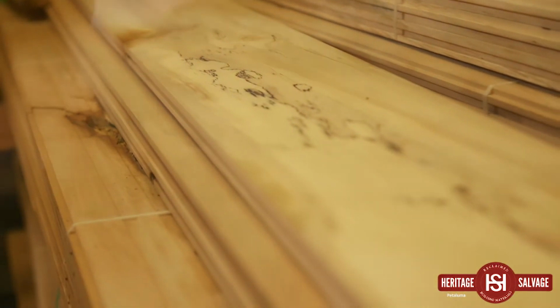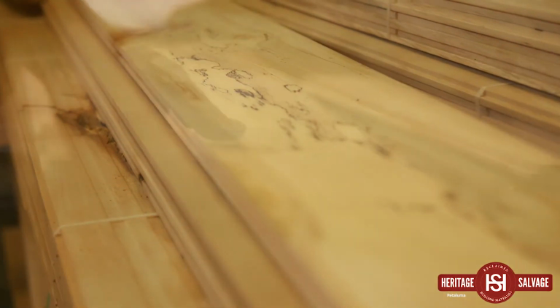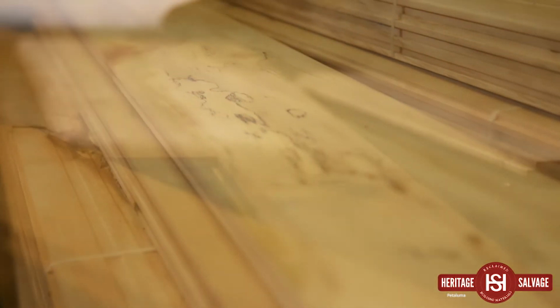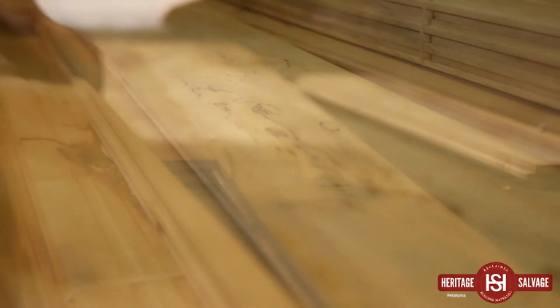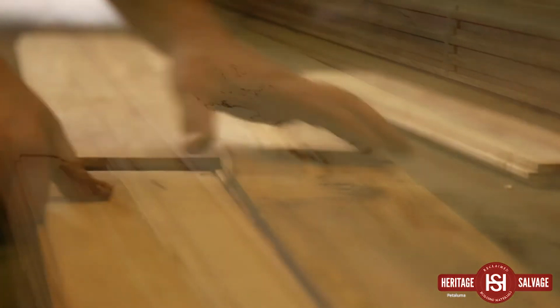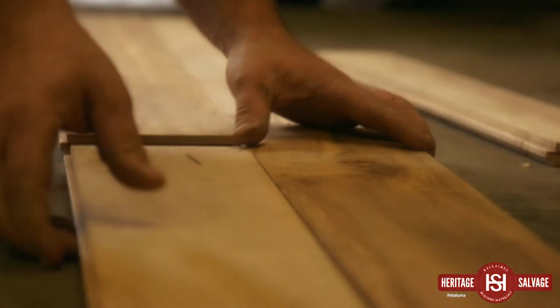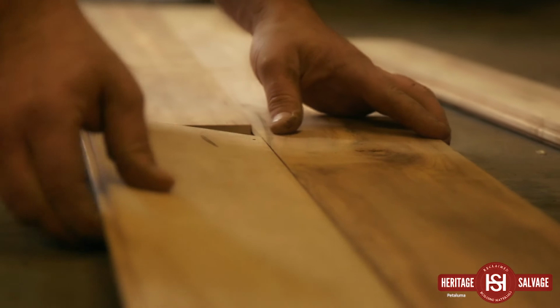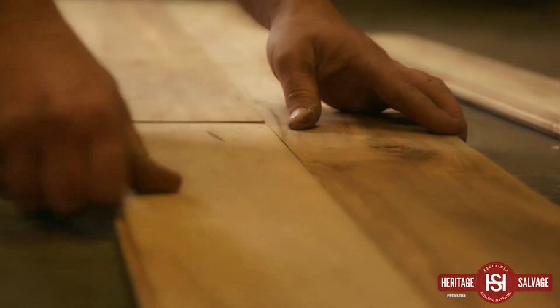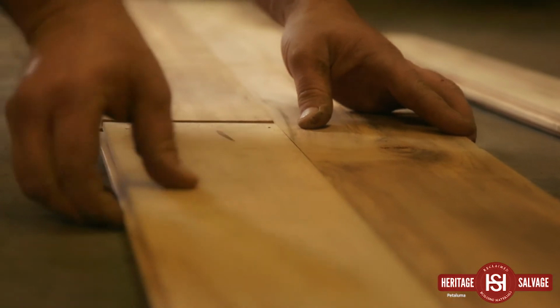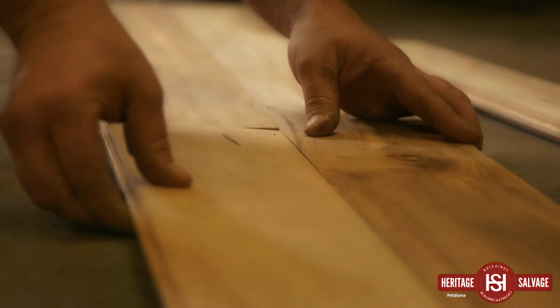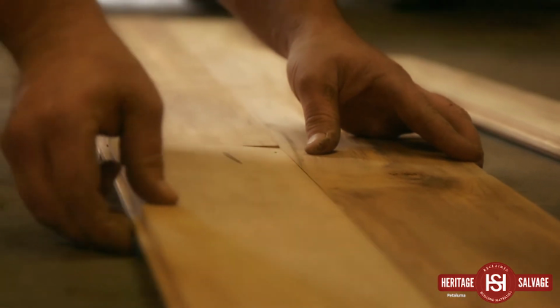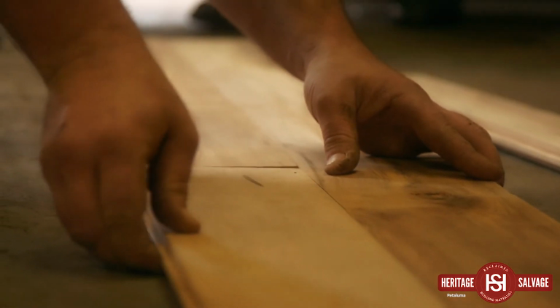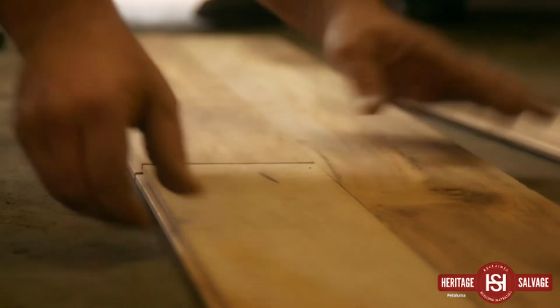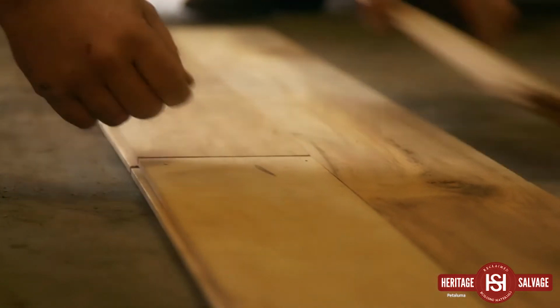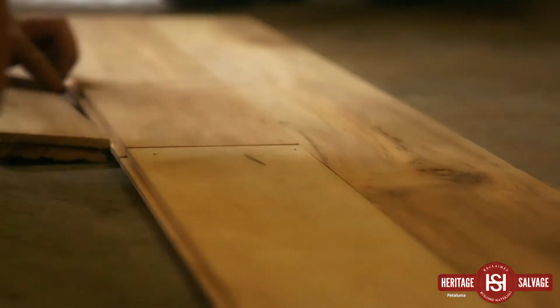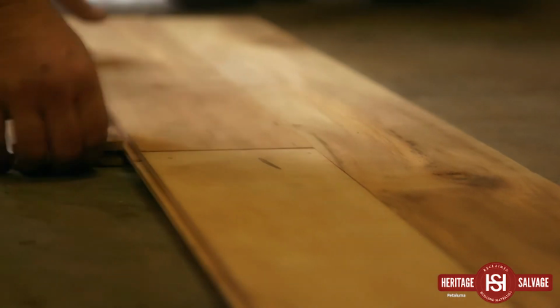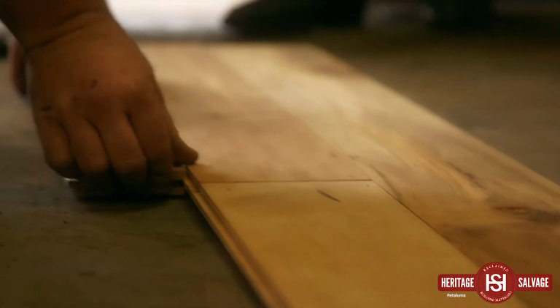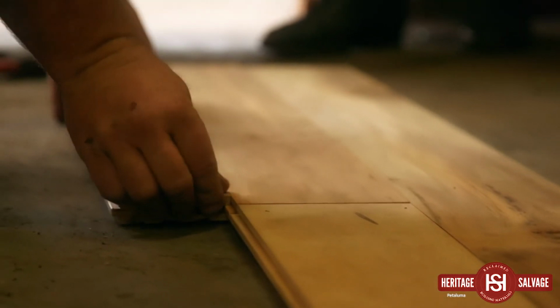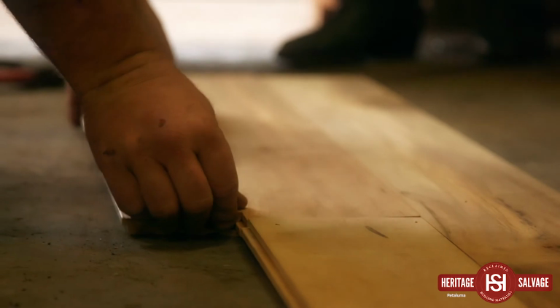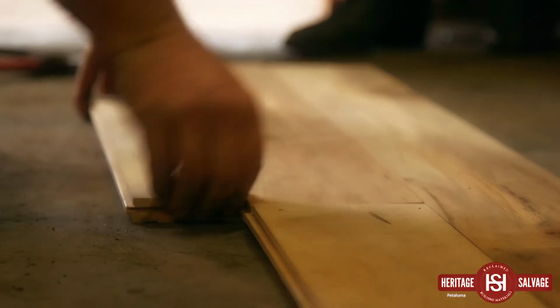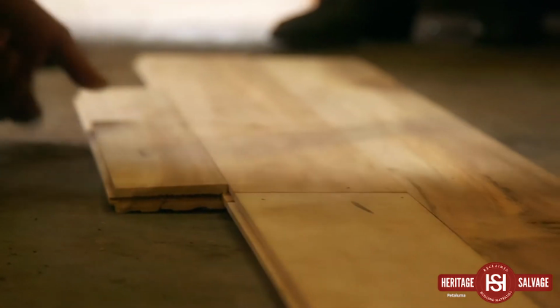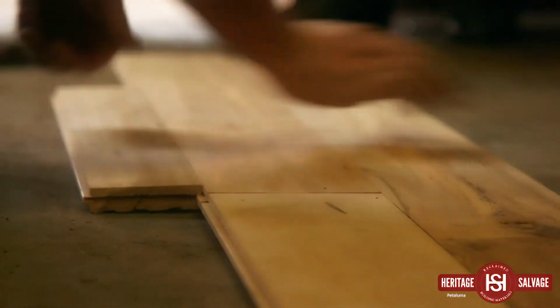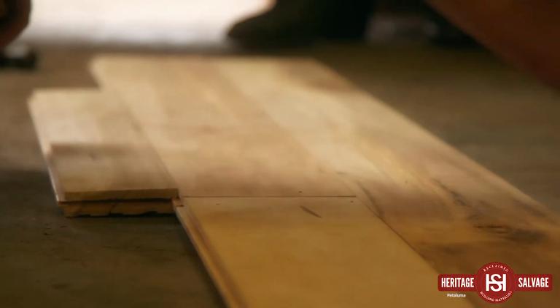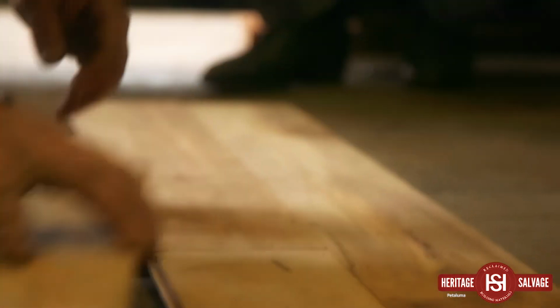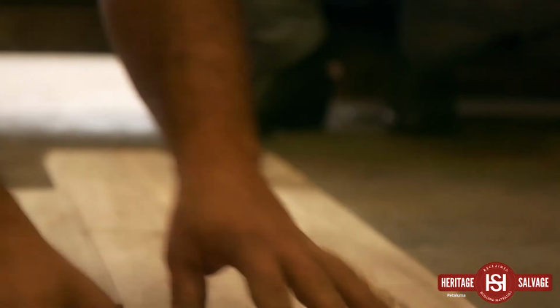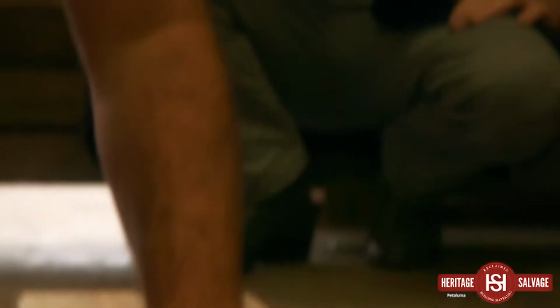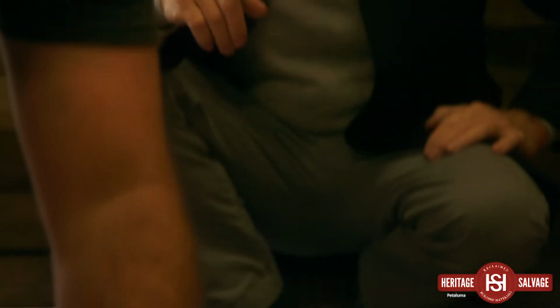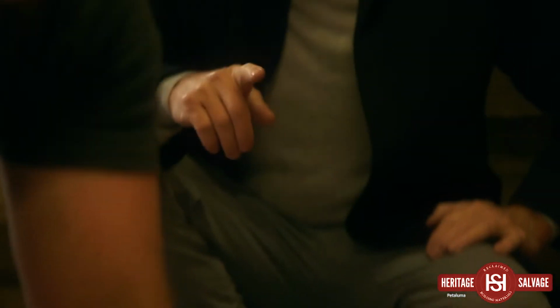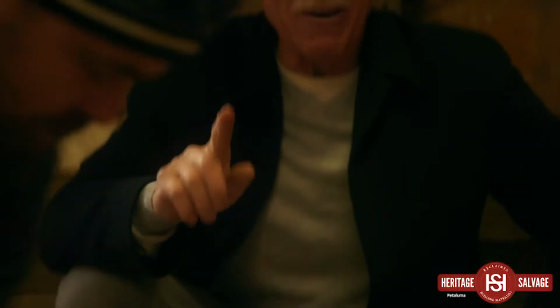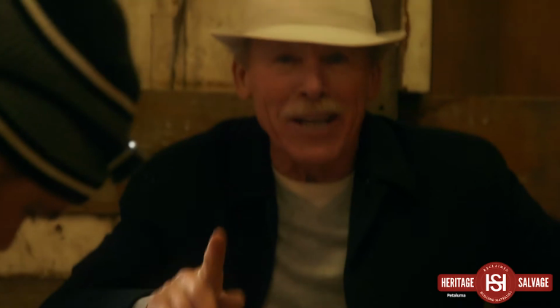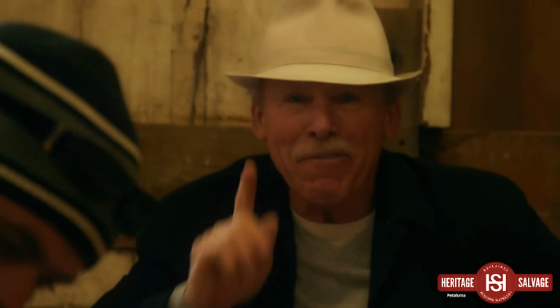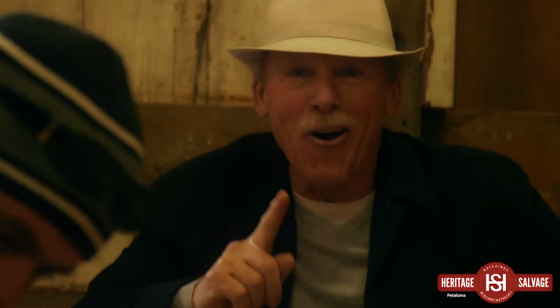We got bottom relief, end matched, tongue and groove, three quarters of an inch thick, and three, four, five, six, and seven inches wide. A lot of these planks are seven to nine feet long.